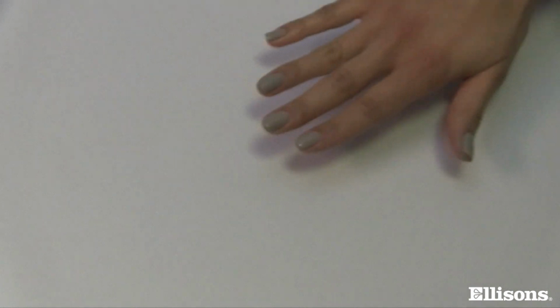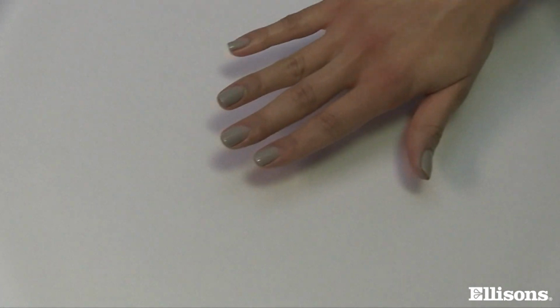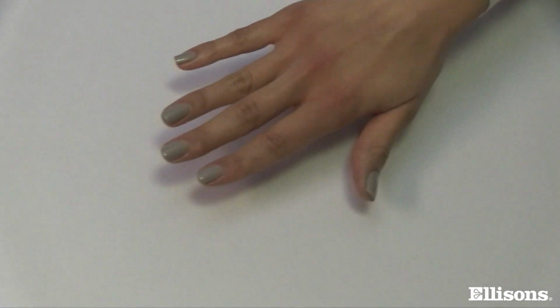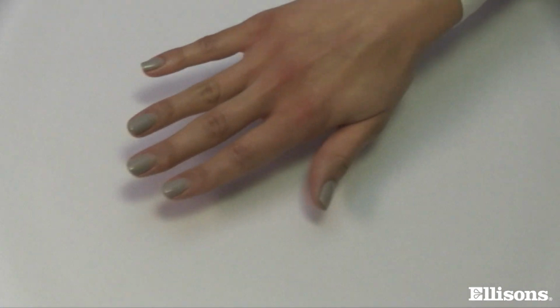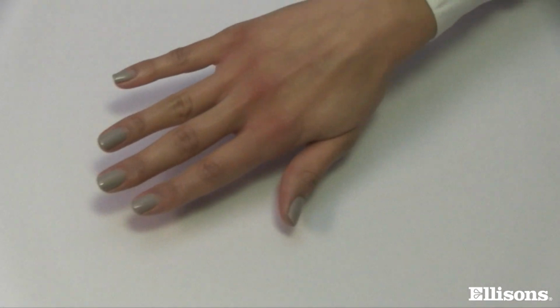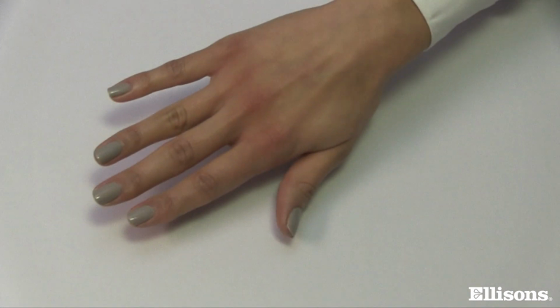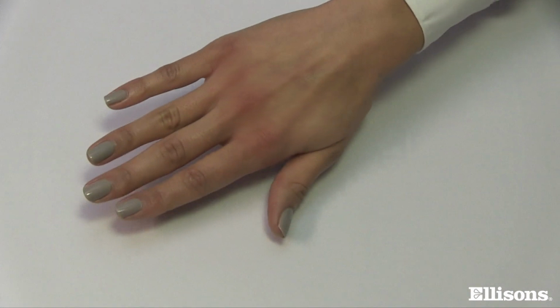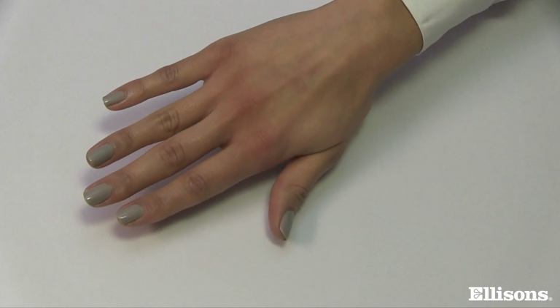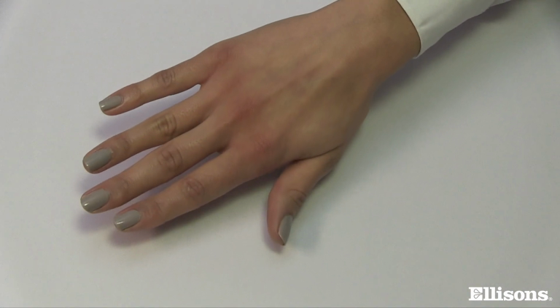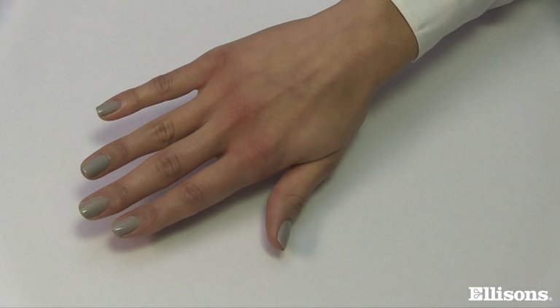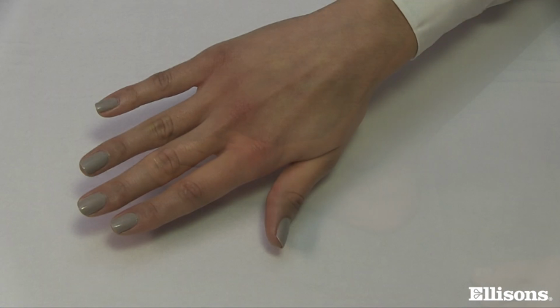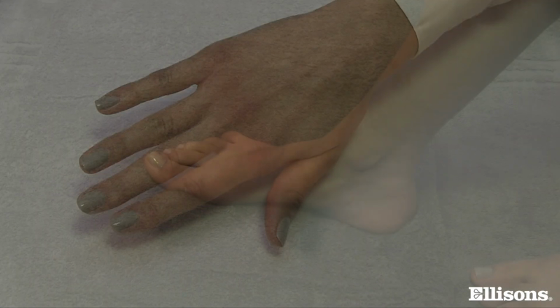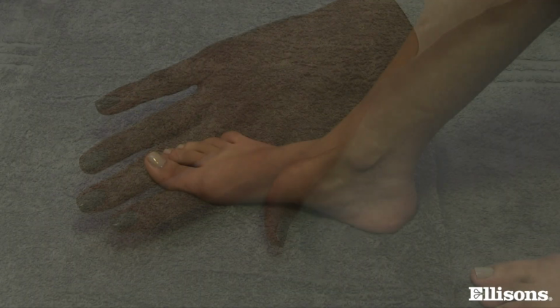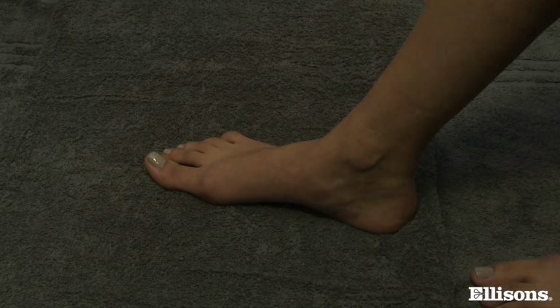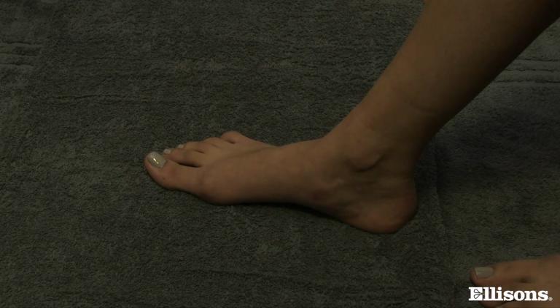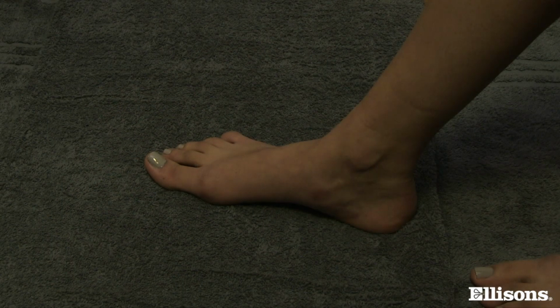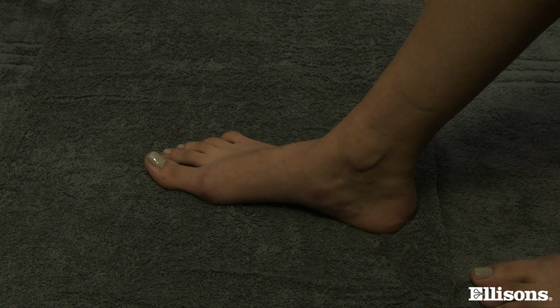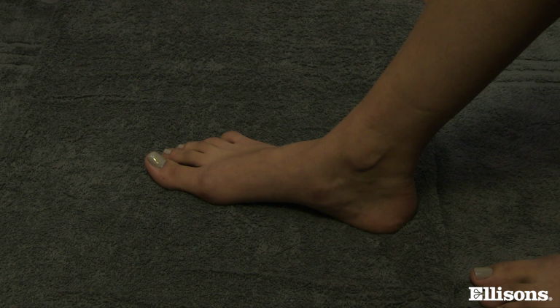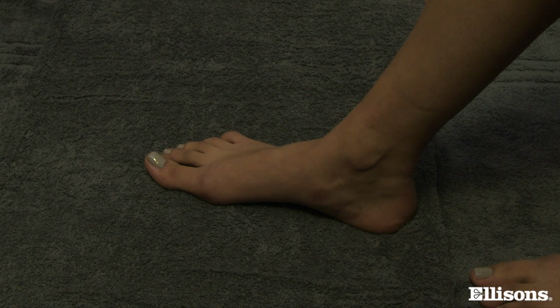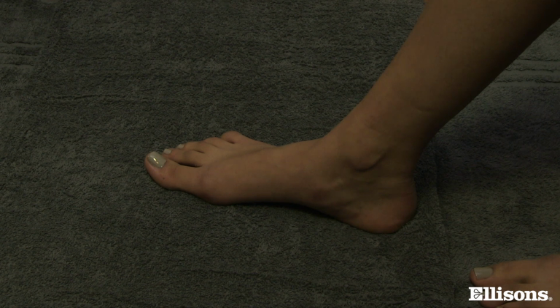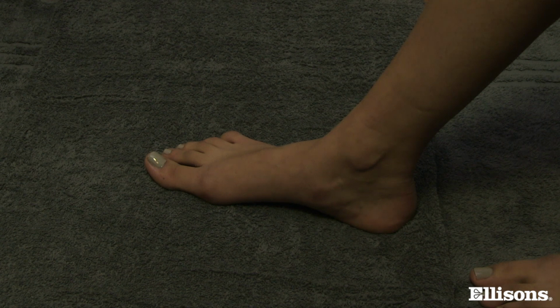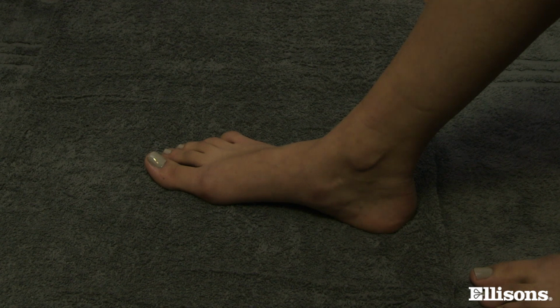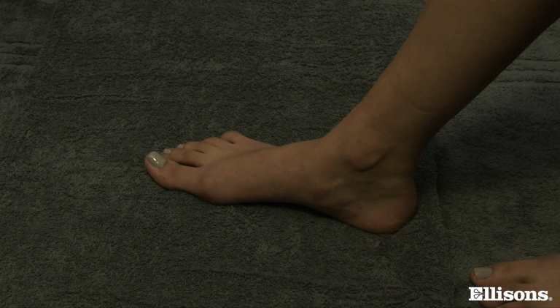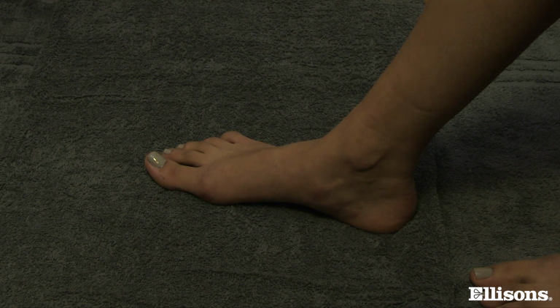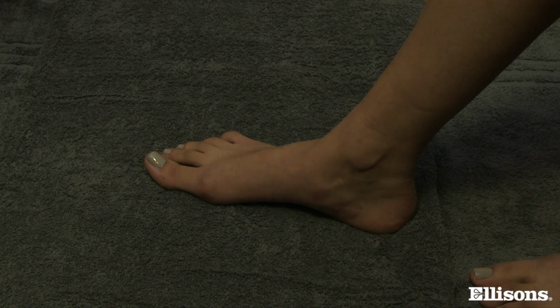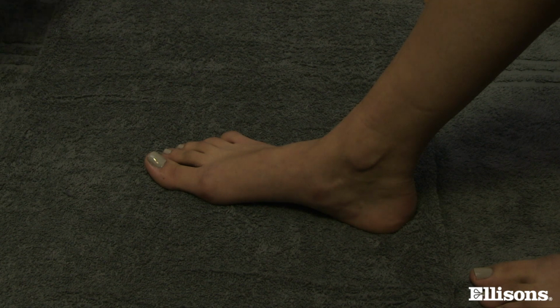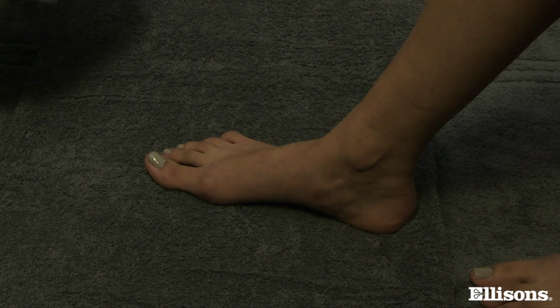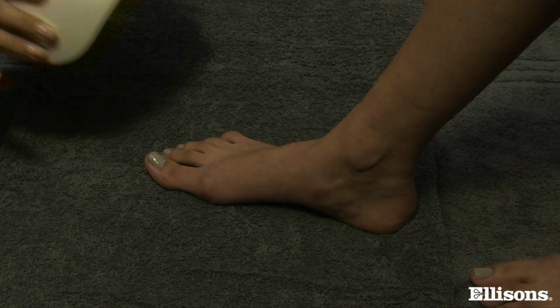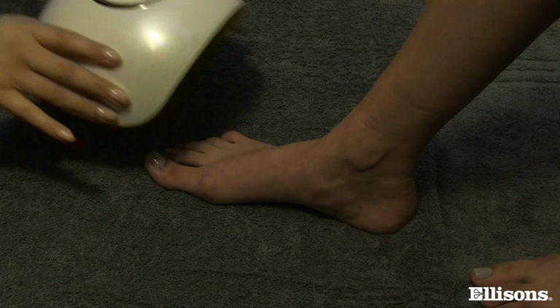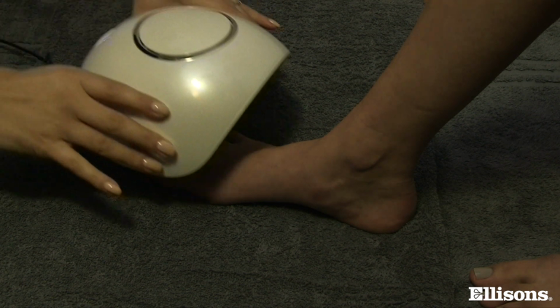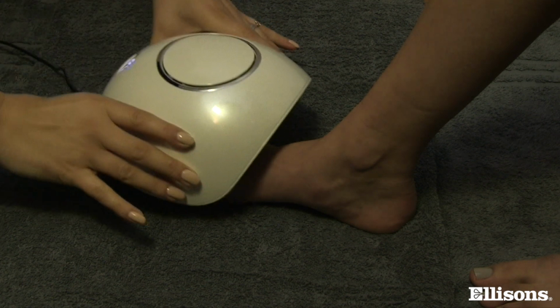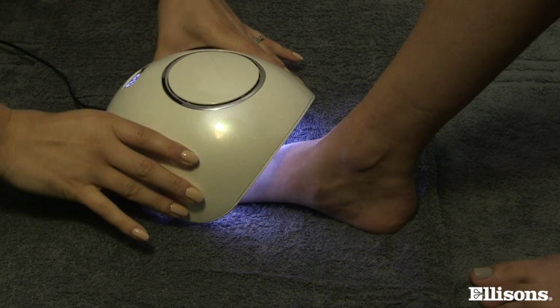The Aesthetics works brilliantly for both manicures and pedicures. If you want to perform a pedicure just remove the base tray and you're ready to go.